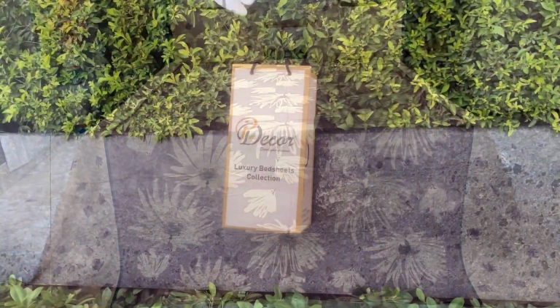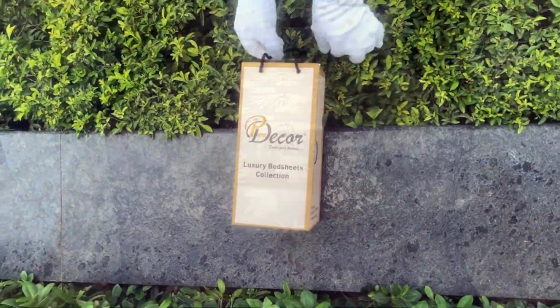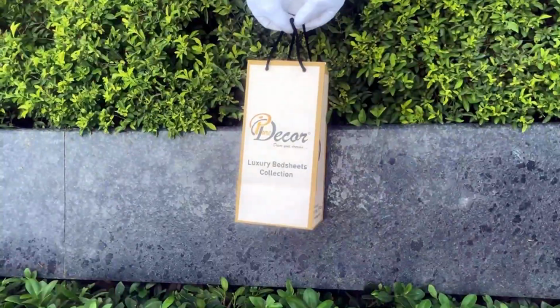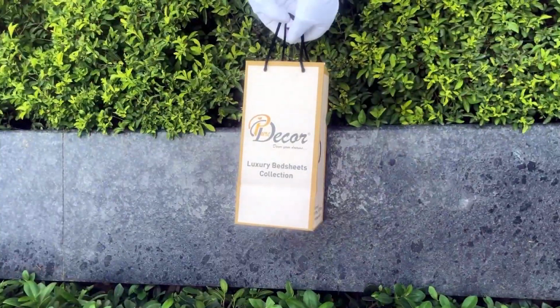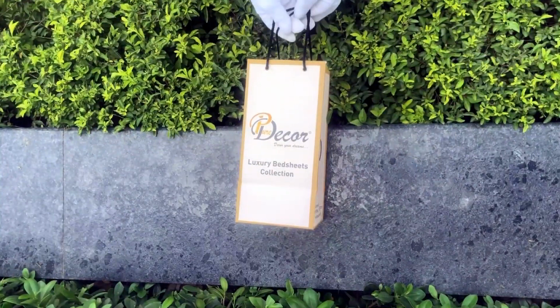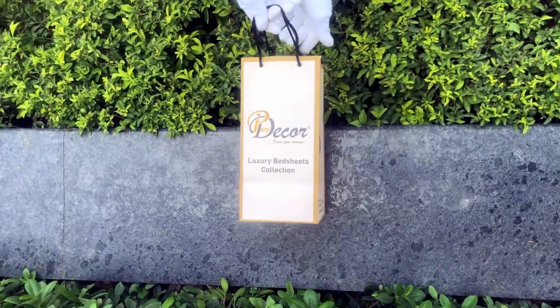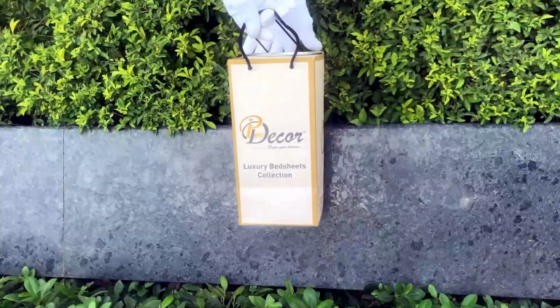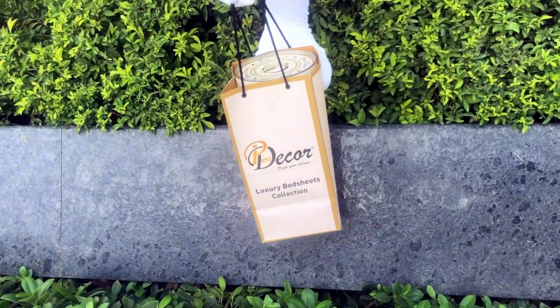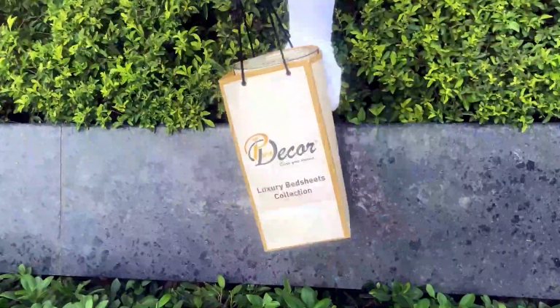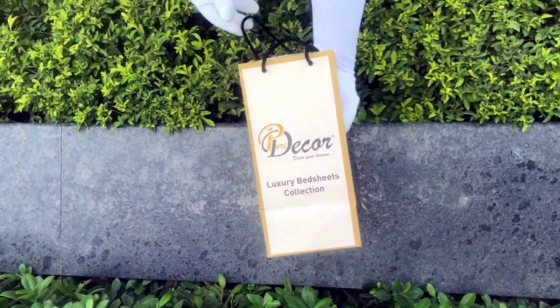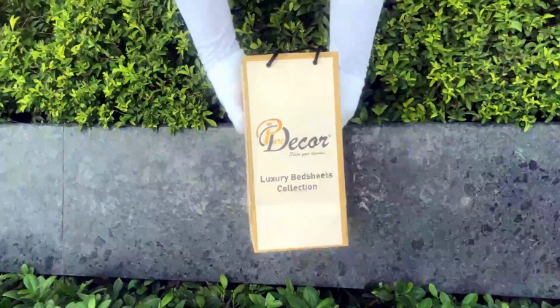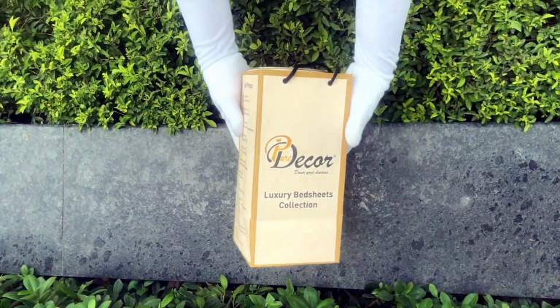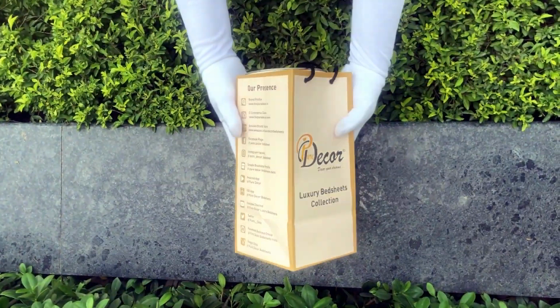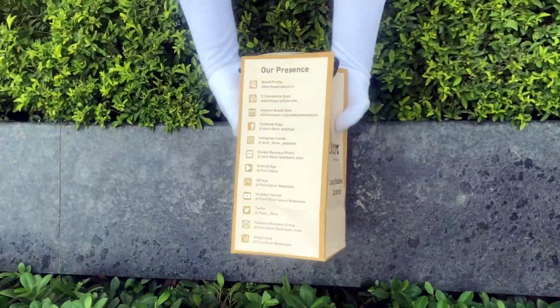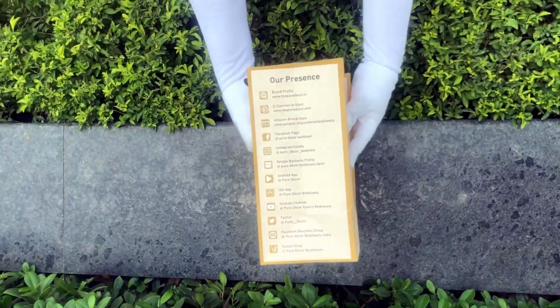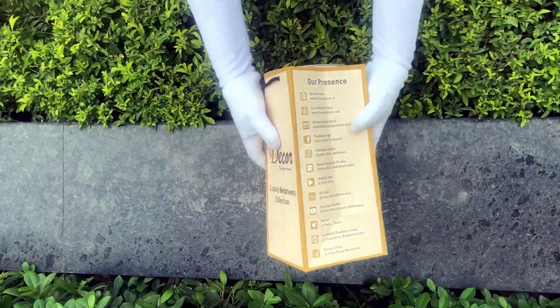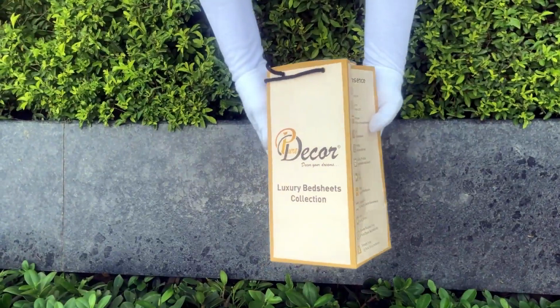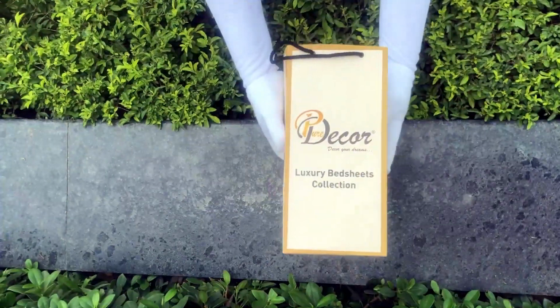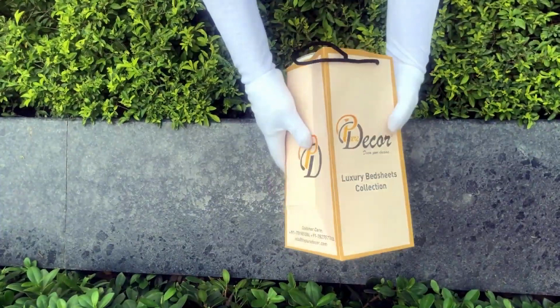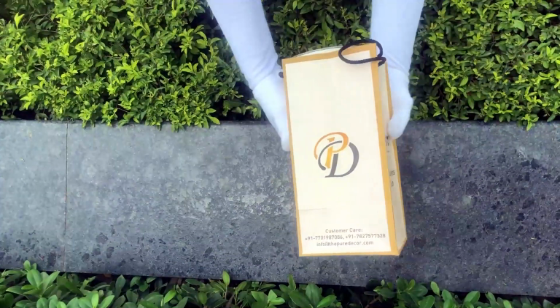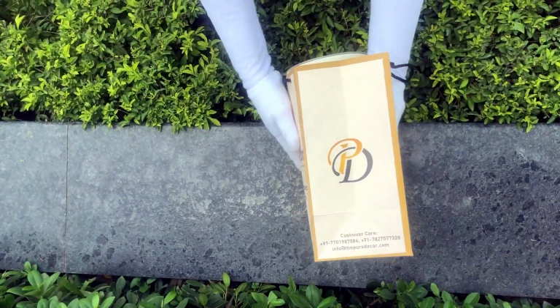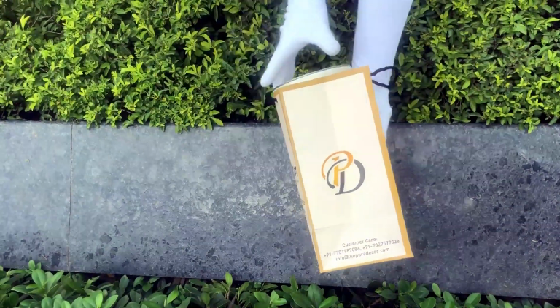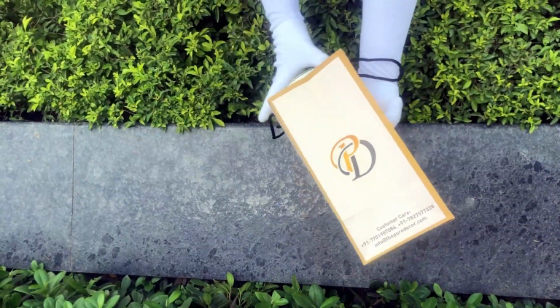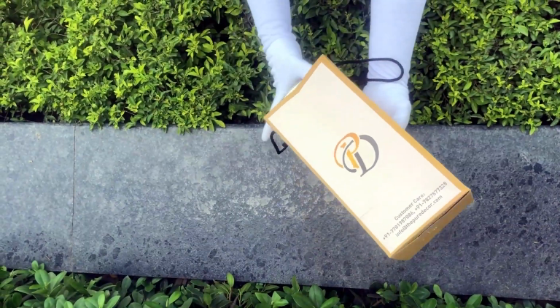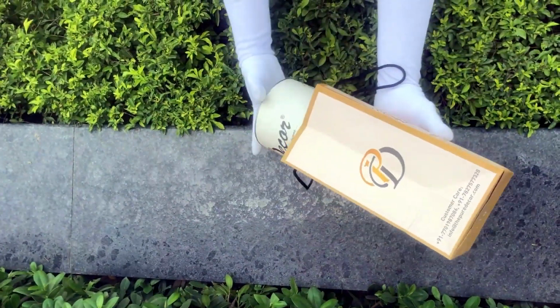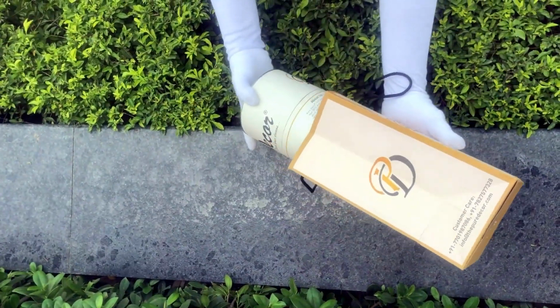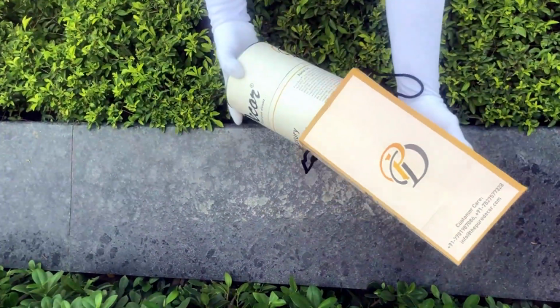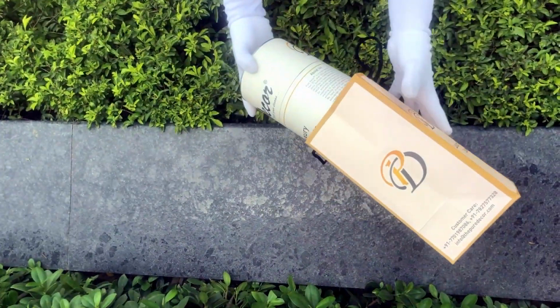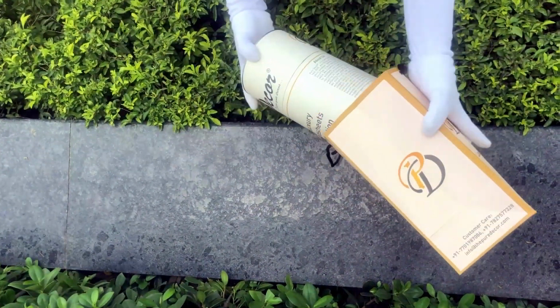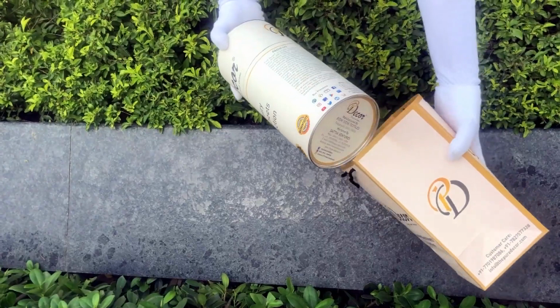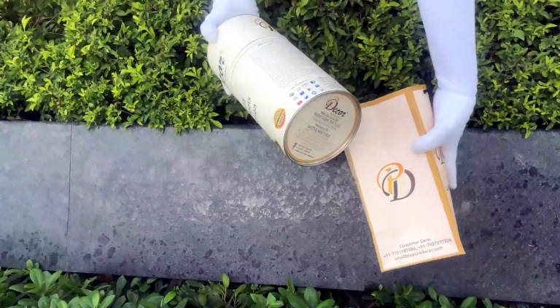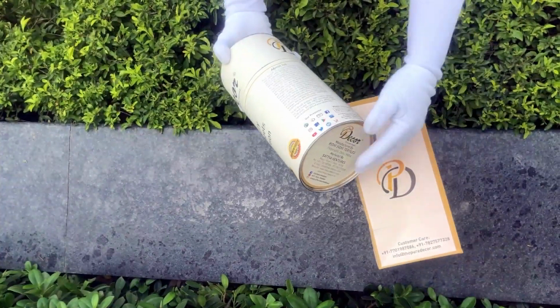Our bed sheets come in this signature round box packaging made of hard cardboard, with a metal seal at the top and bottom. This box is environmentally friendly and is designed by Pure Decor itself.